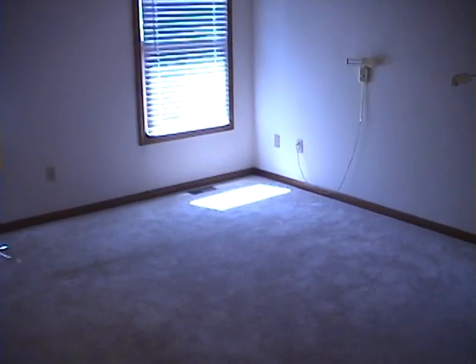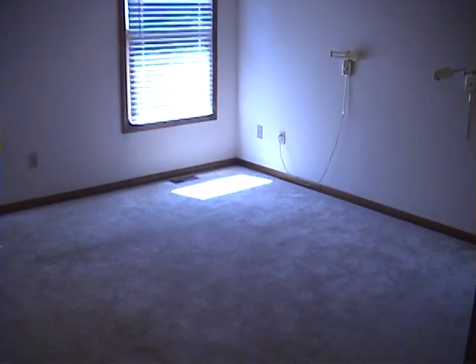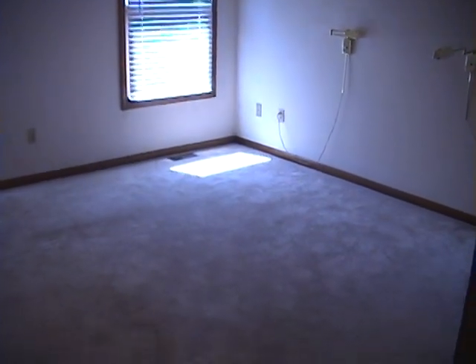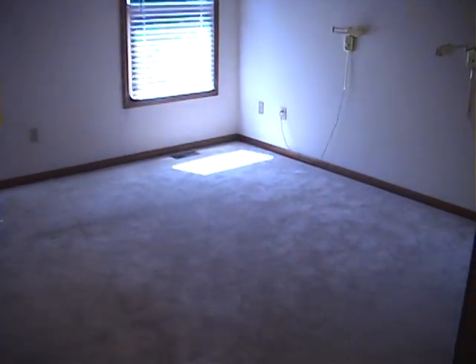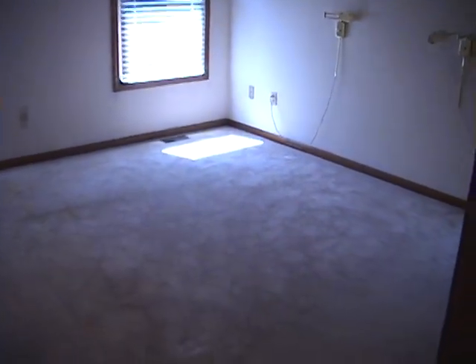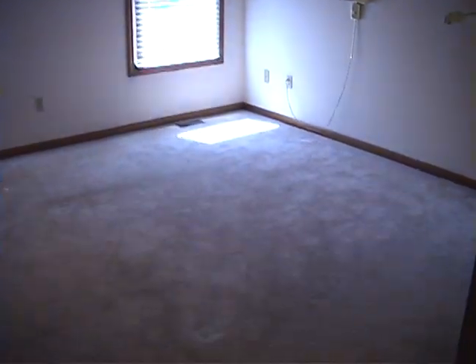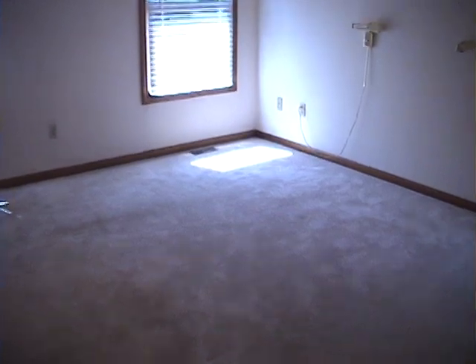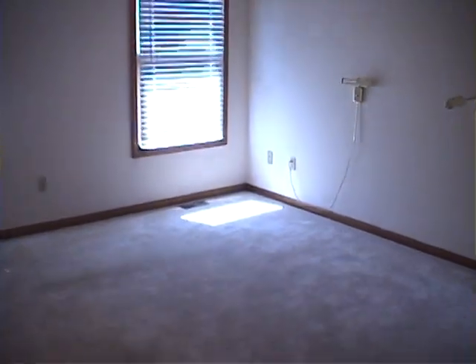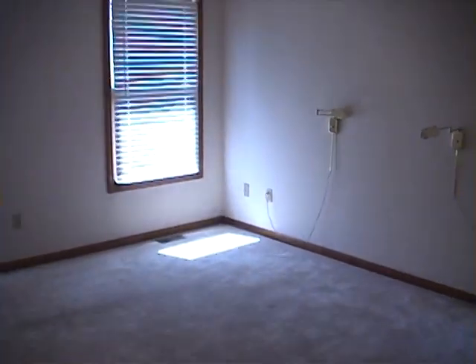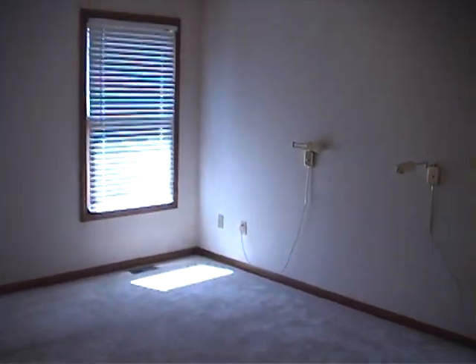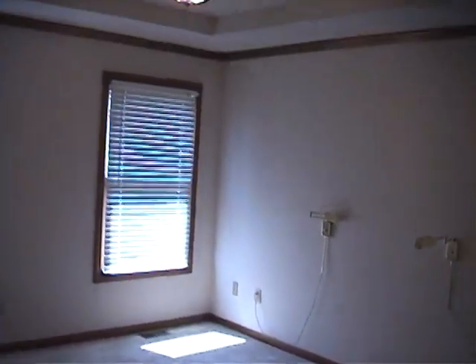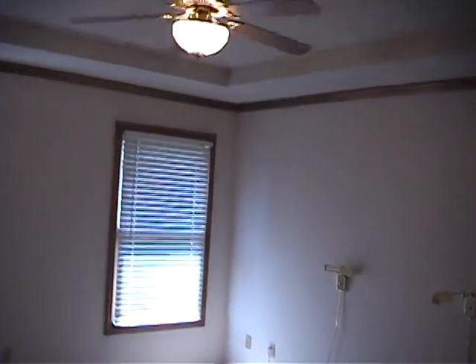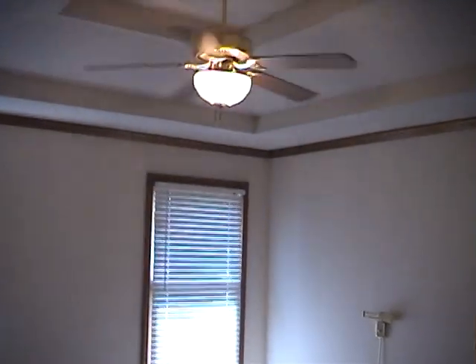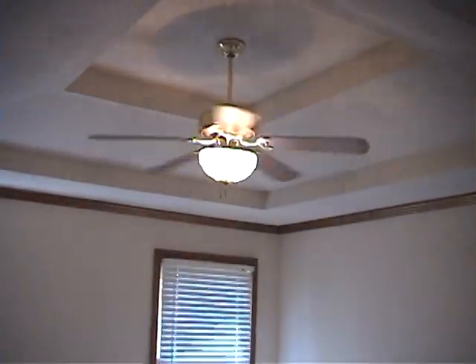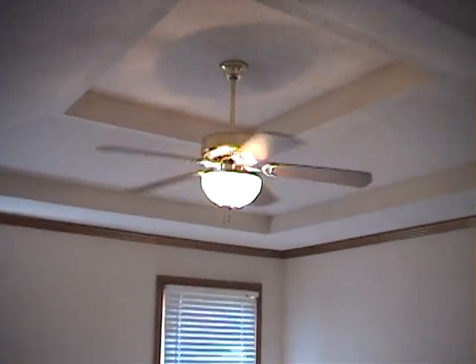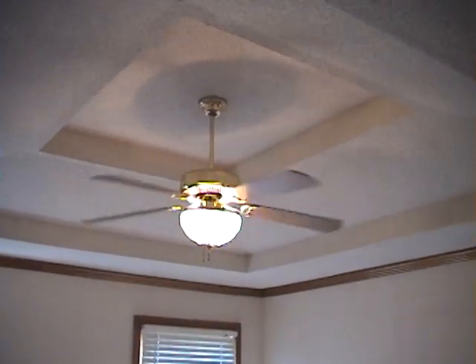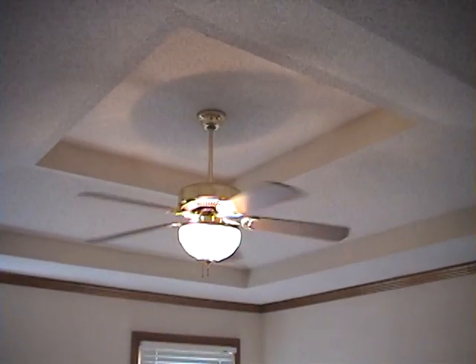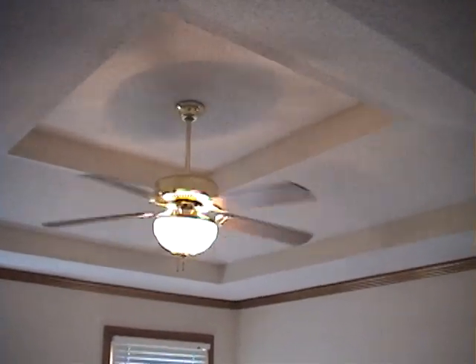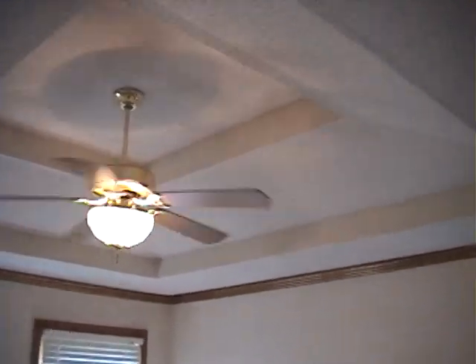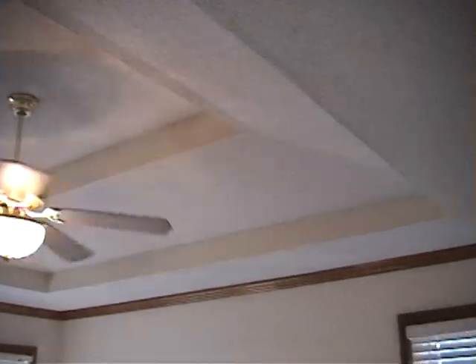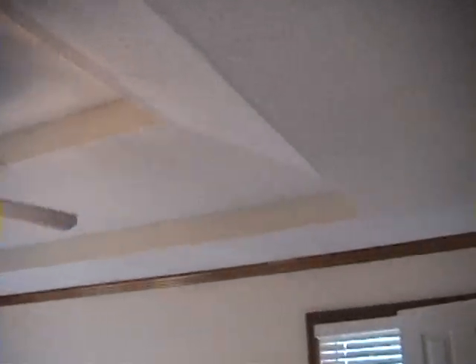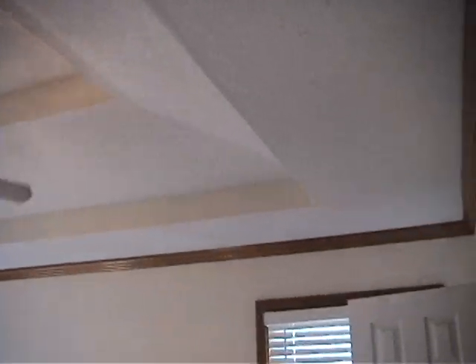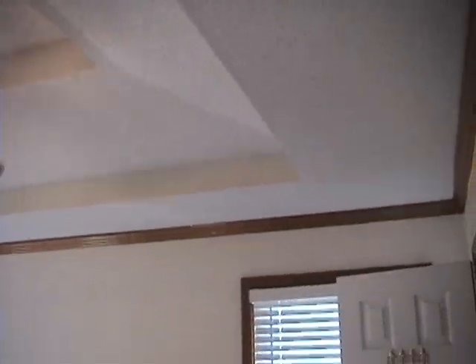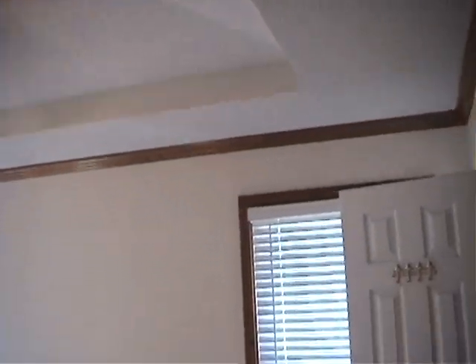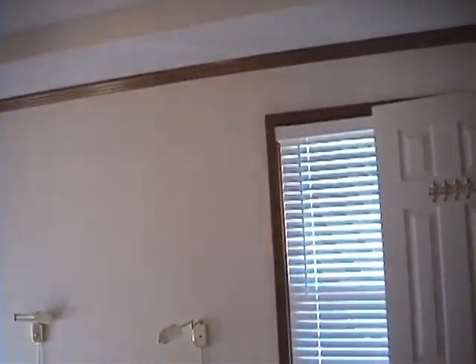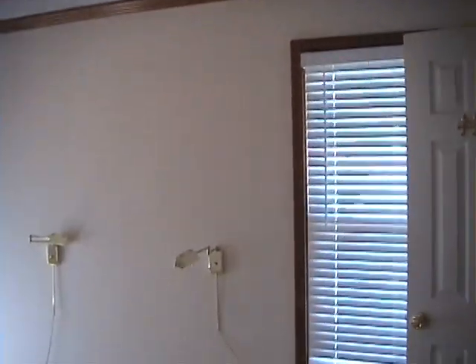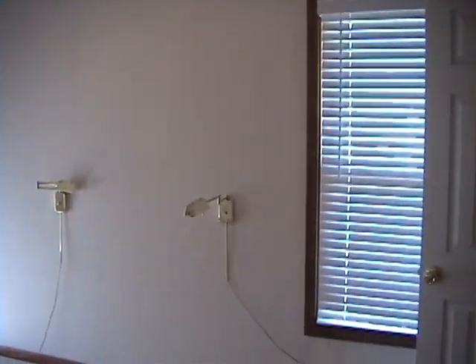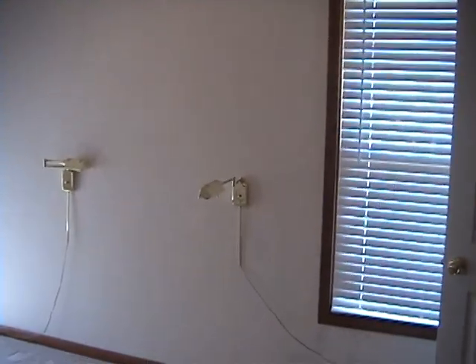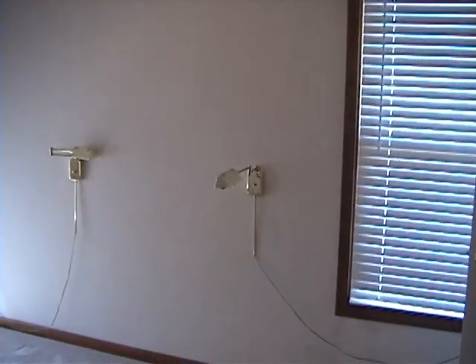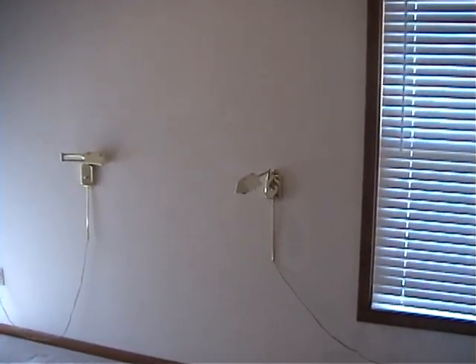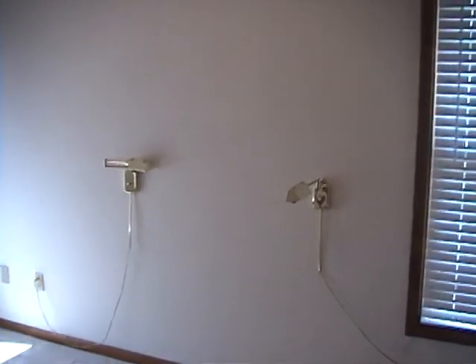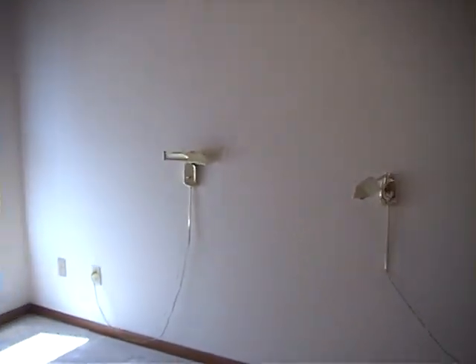This is the master bedroom. It's all nice carpet up here with ceiling fans and textured ceilings.